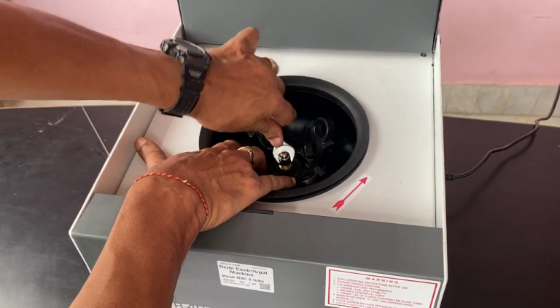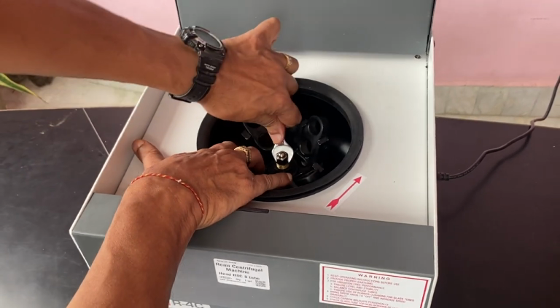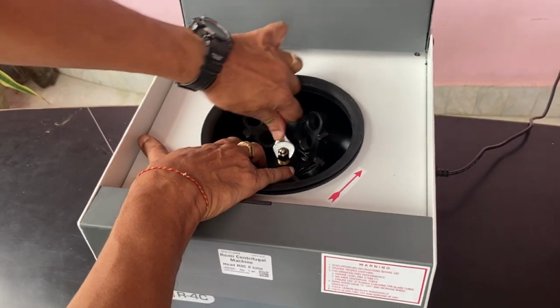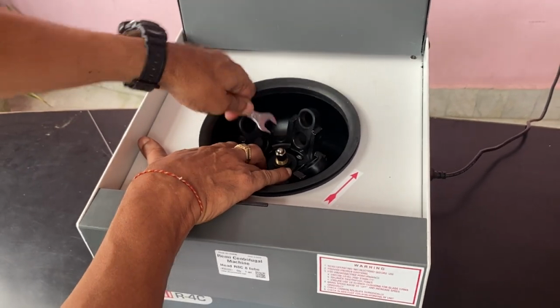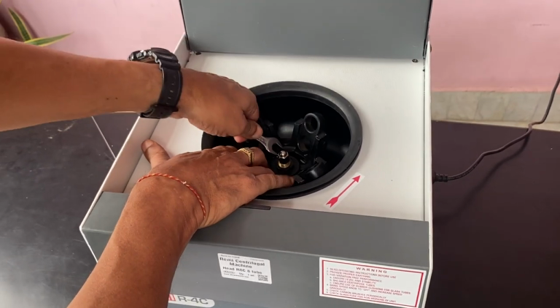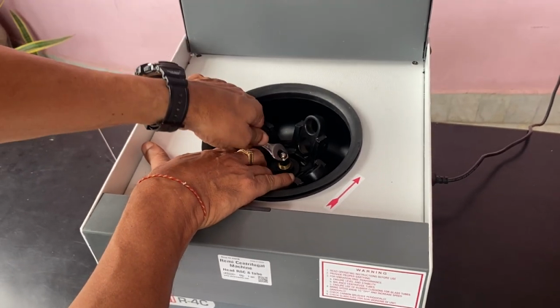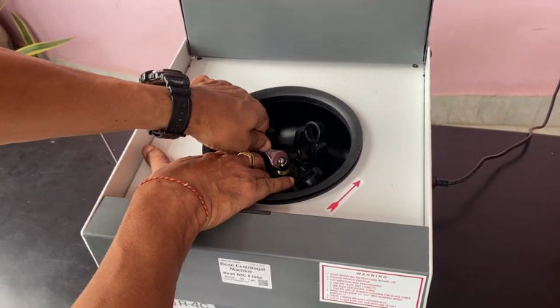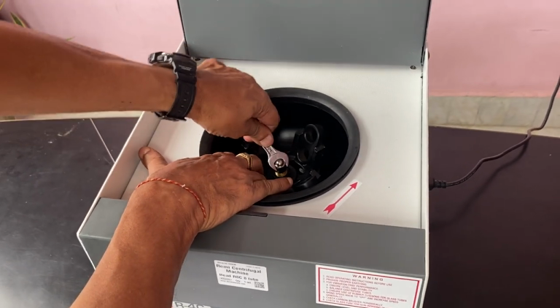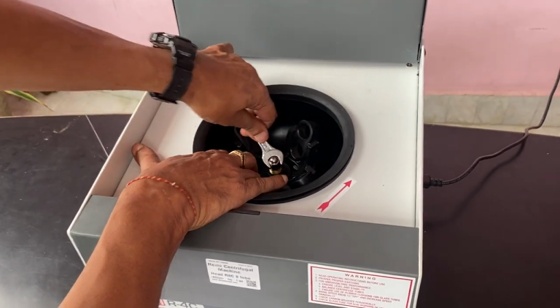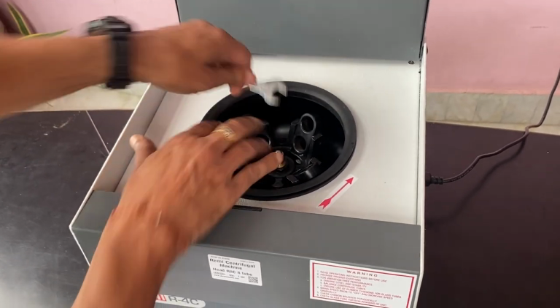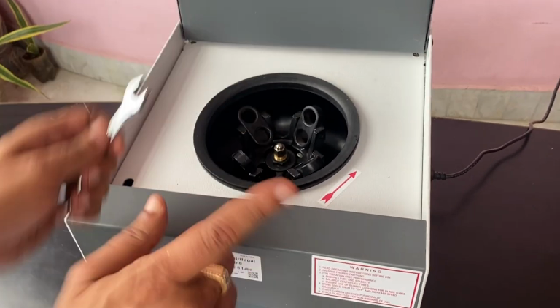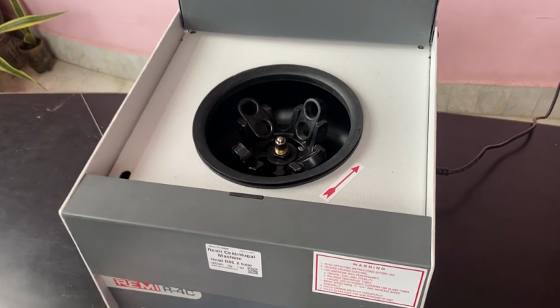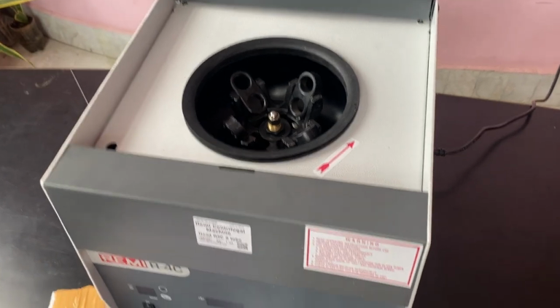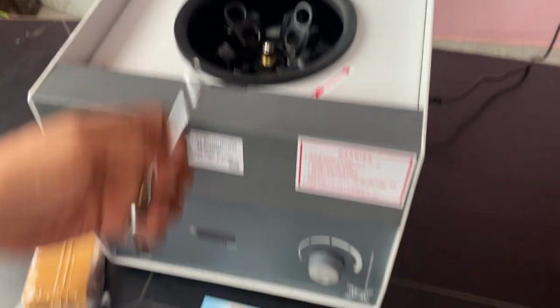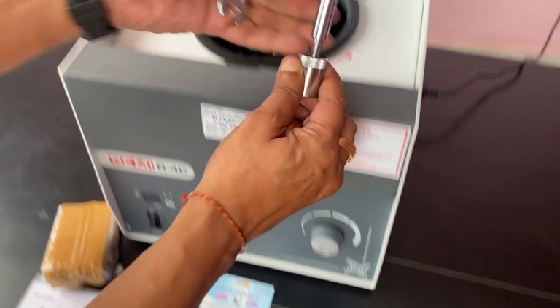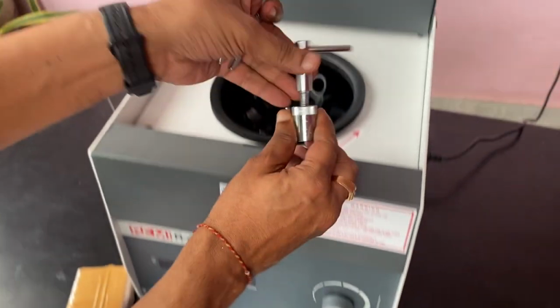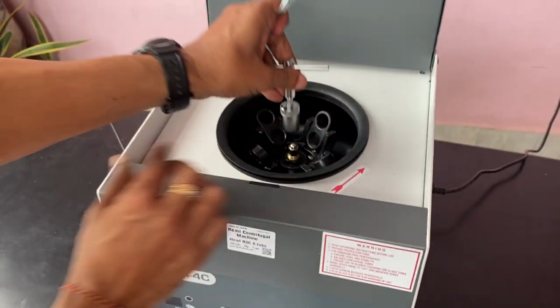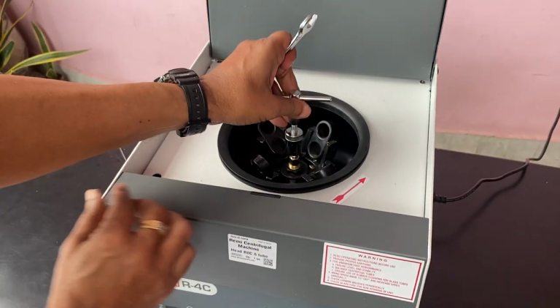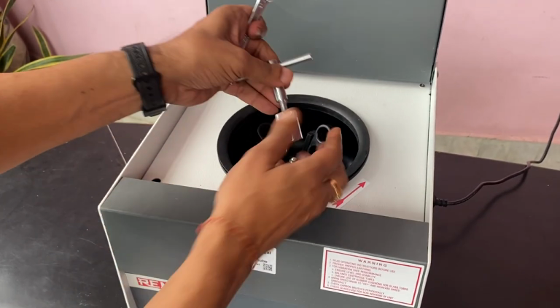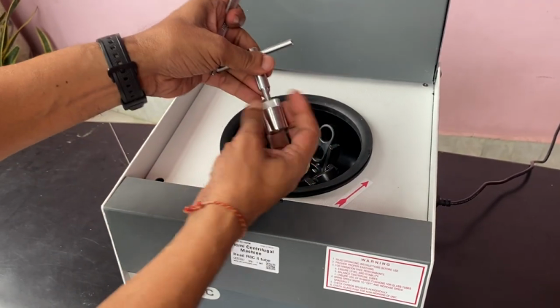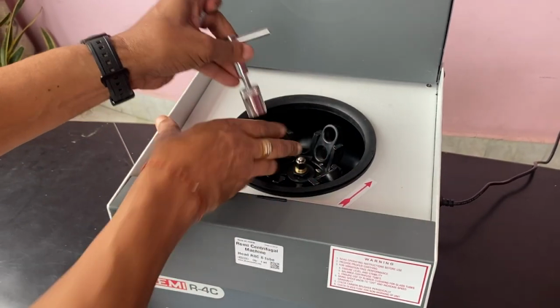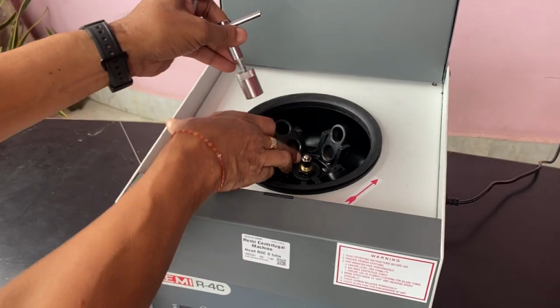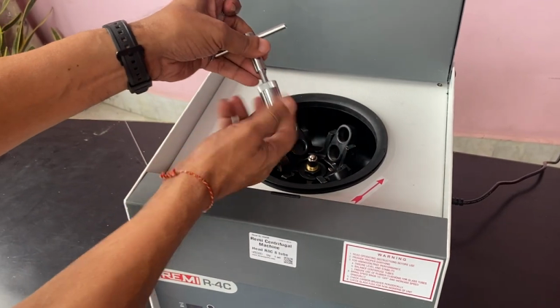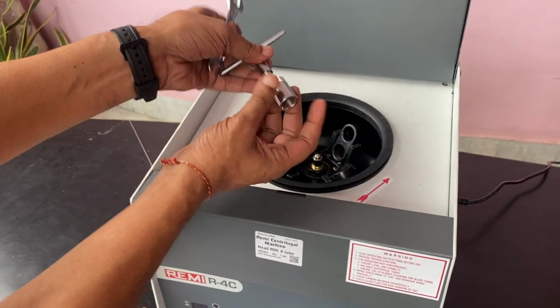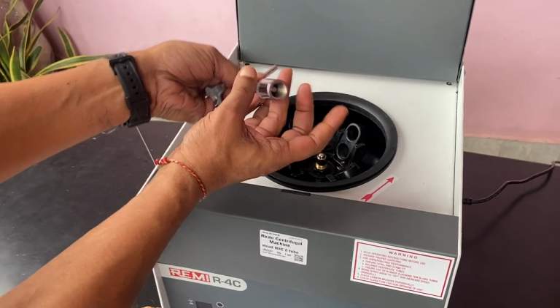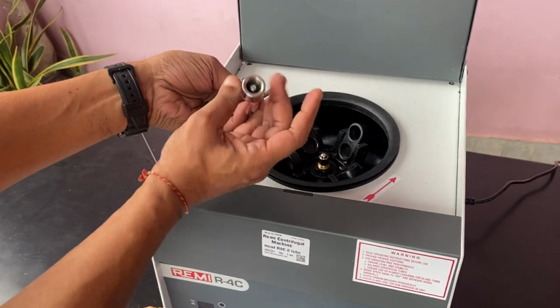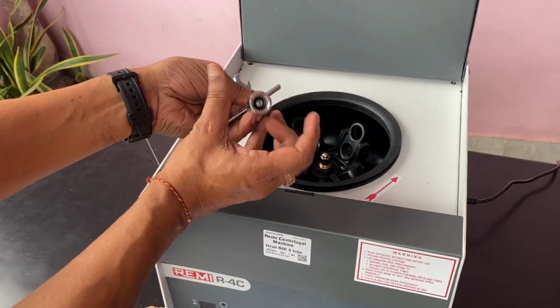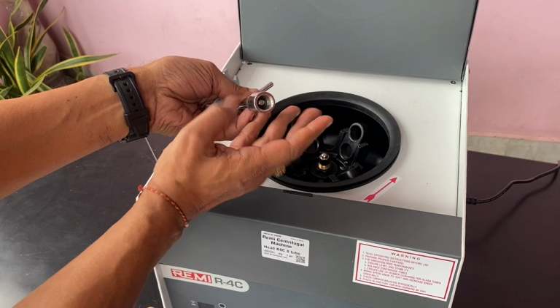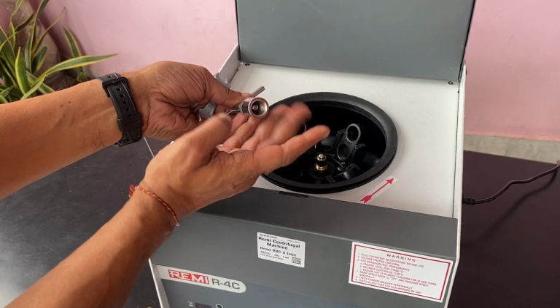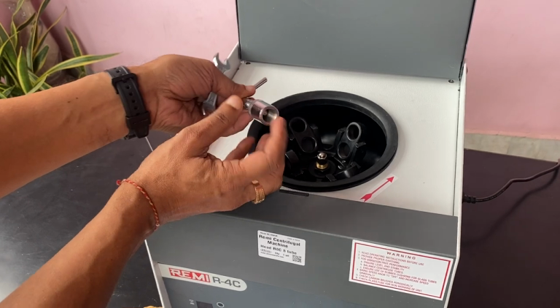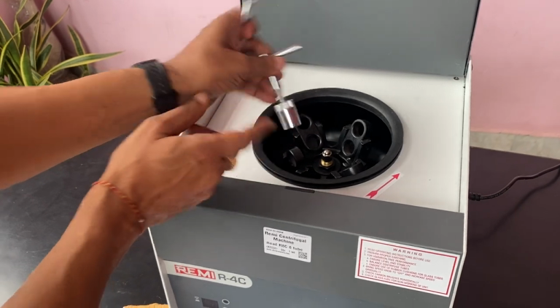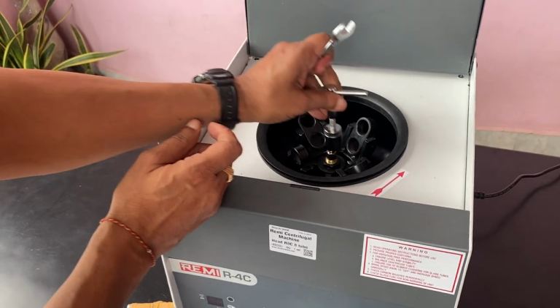It should be completely tight. If you want to change the head, there are another two tools provided. You put it here and open the screw.